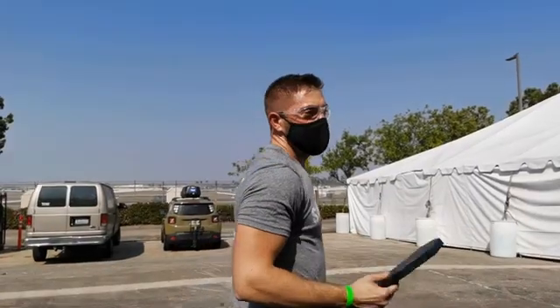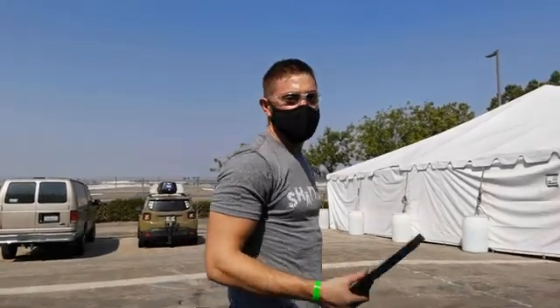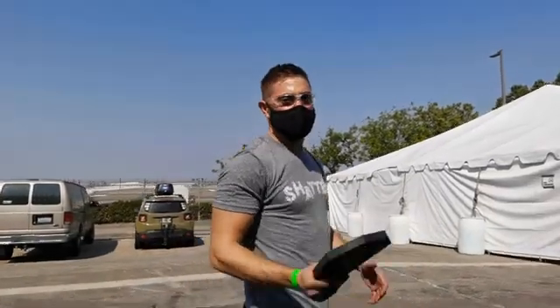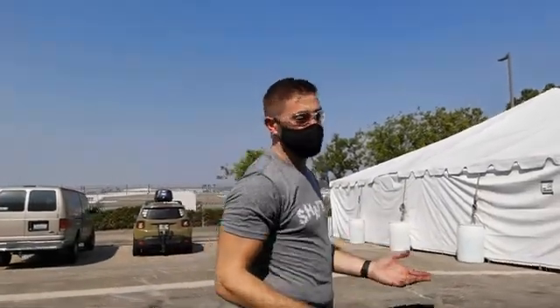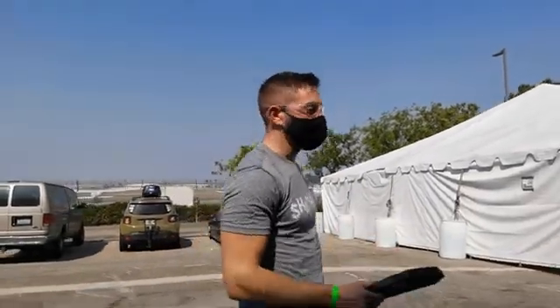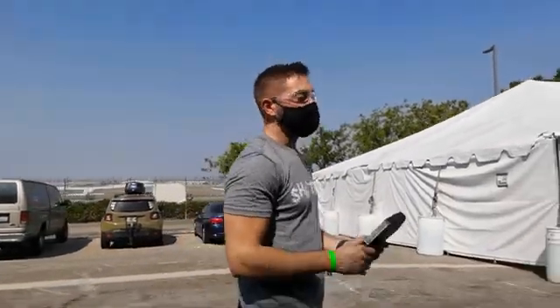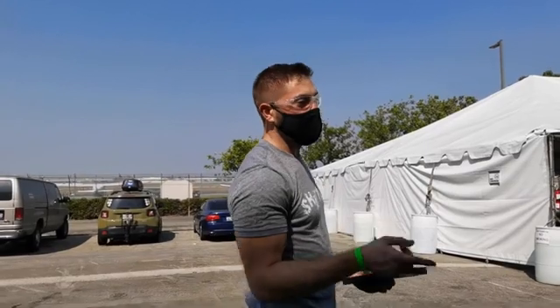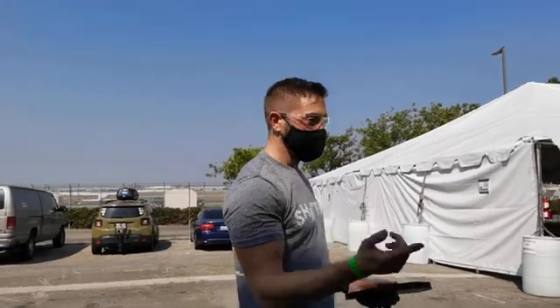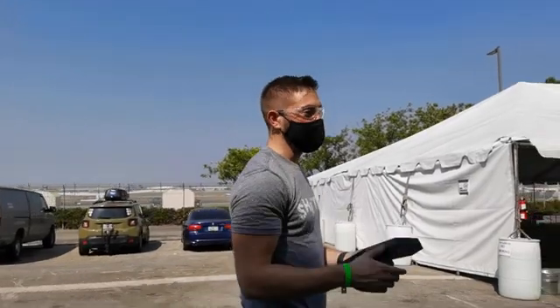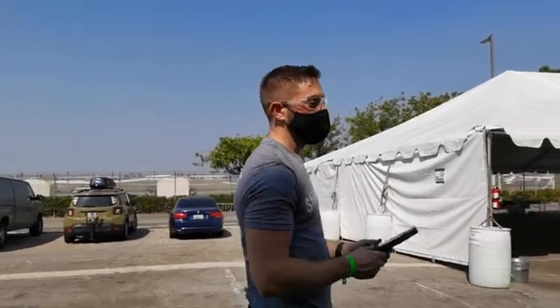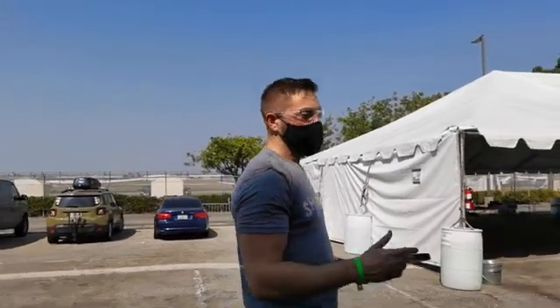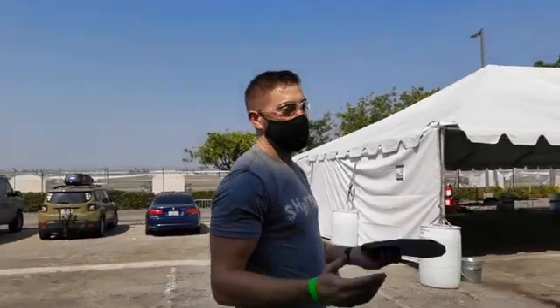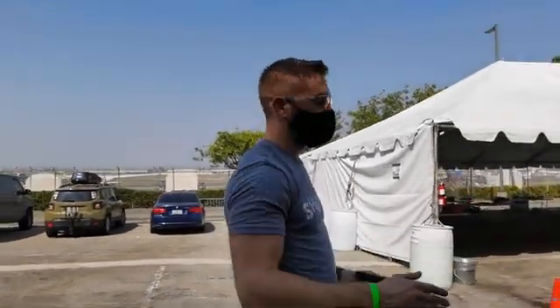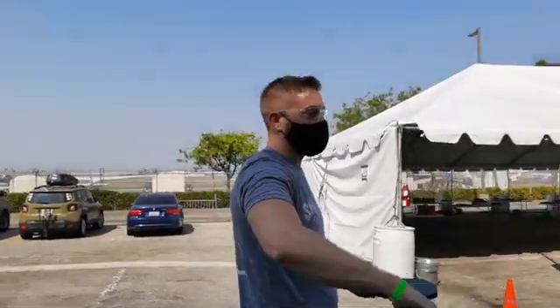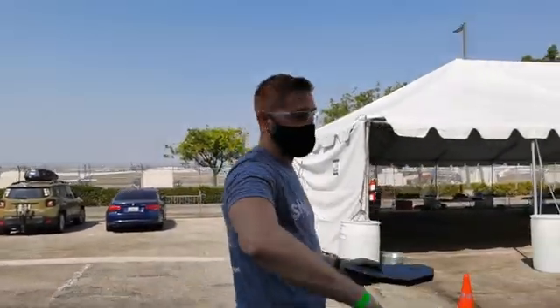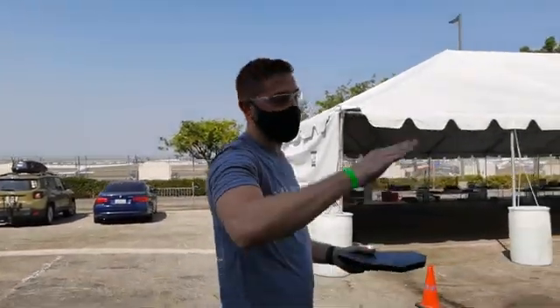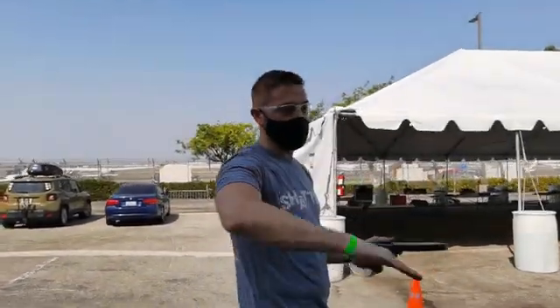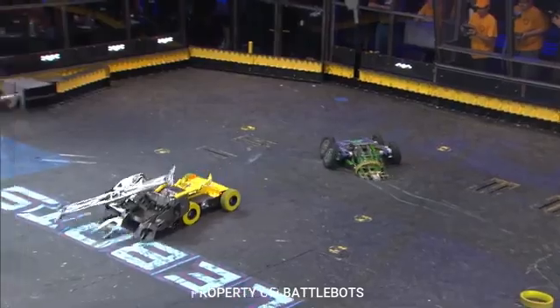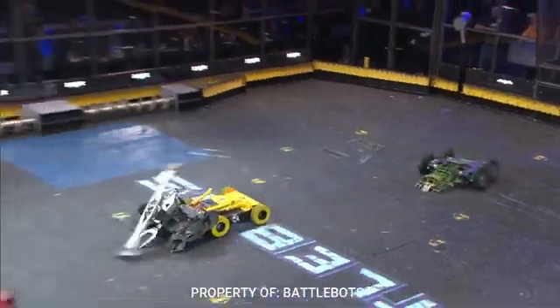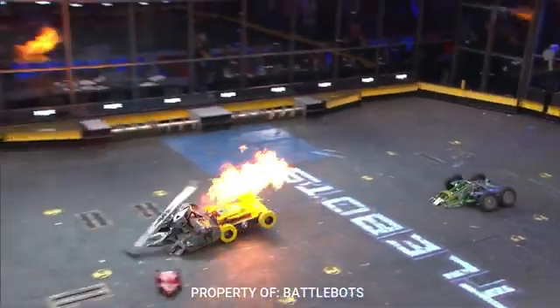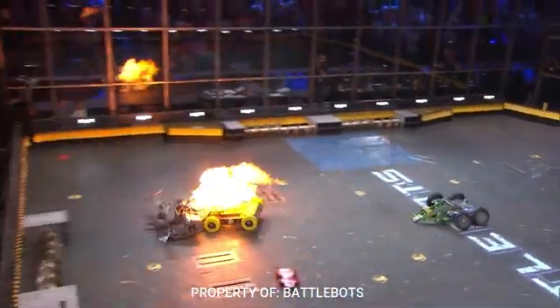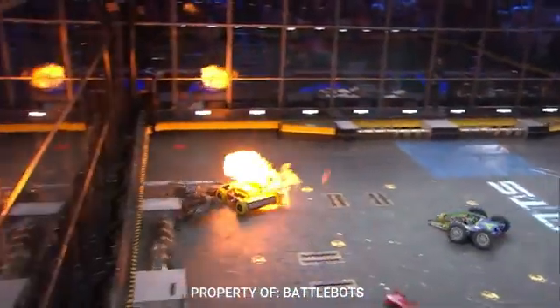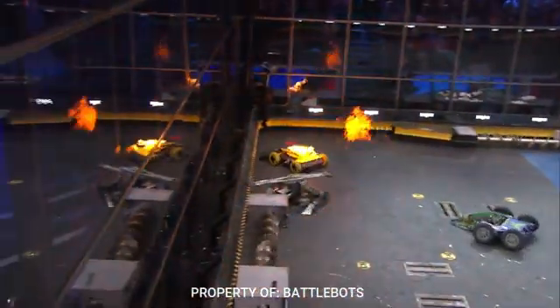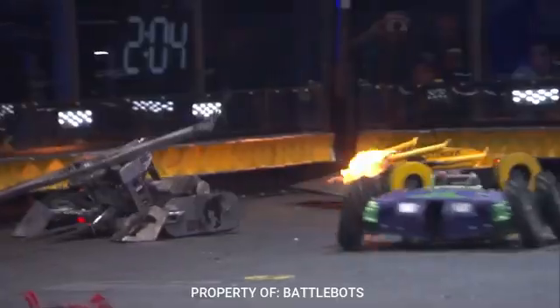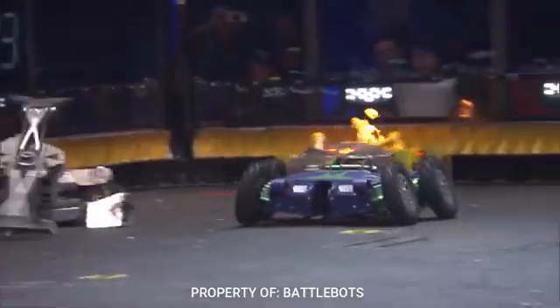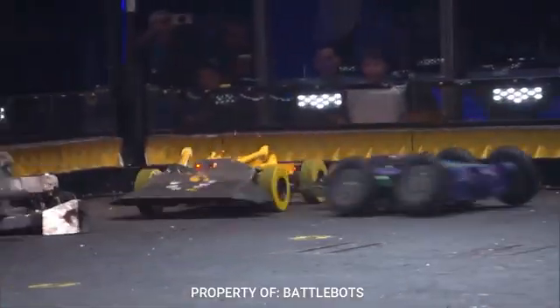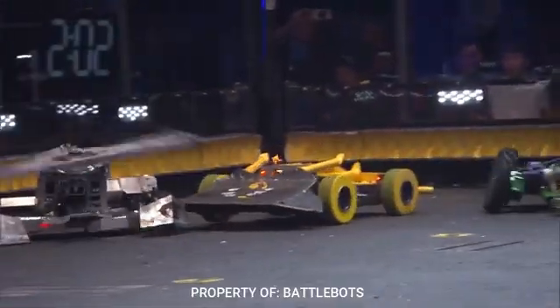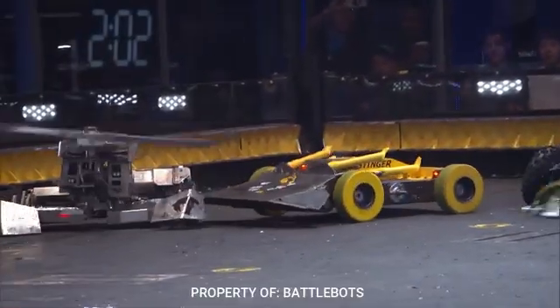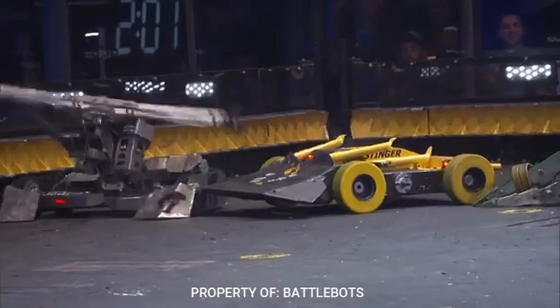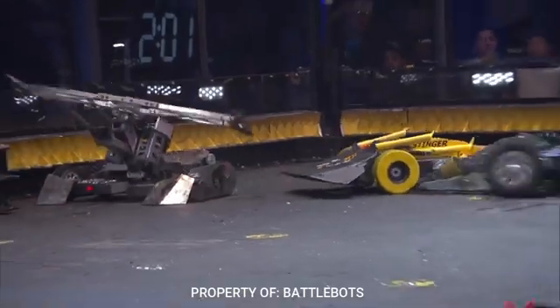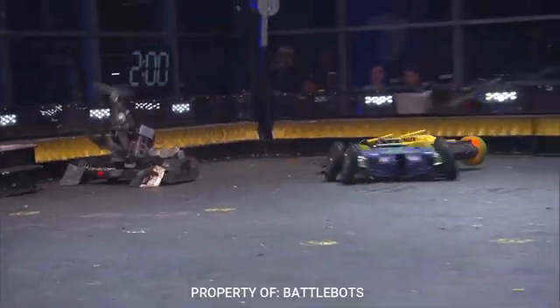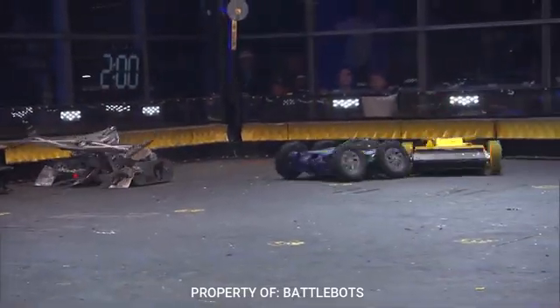So our first fight is against Ghost Raptor. They have a spinning blade, but it's actually articulated so it can tilt up or down depending on where they want to hit us. One of the risks with facing them is if they hit us too high on the rails that support the hammer.